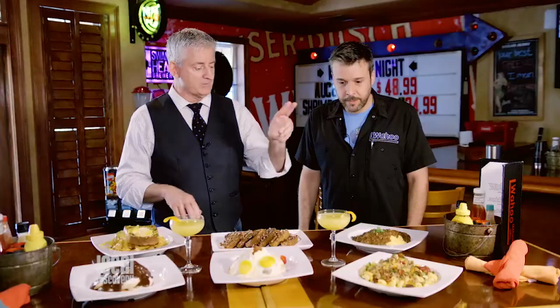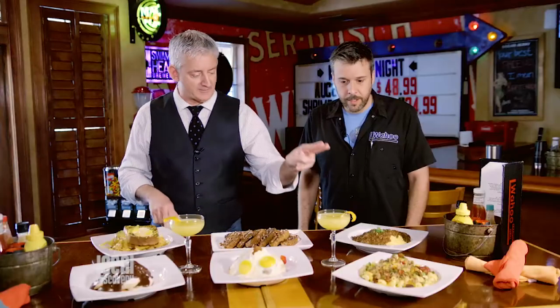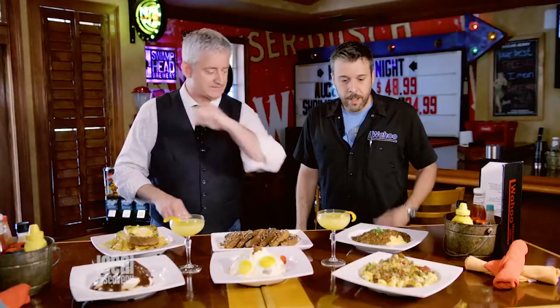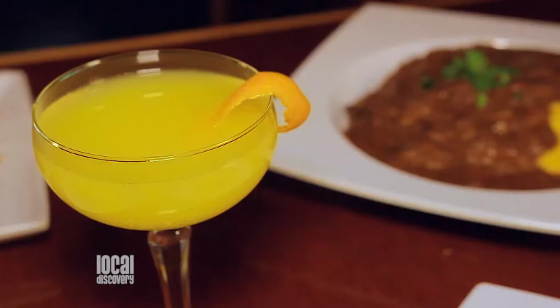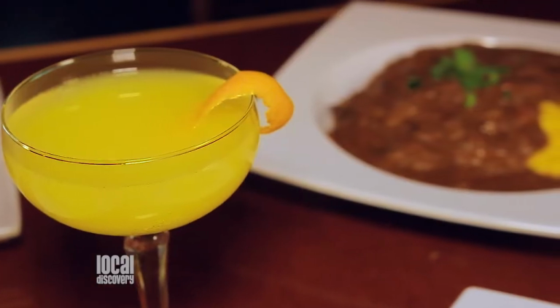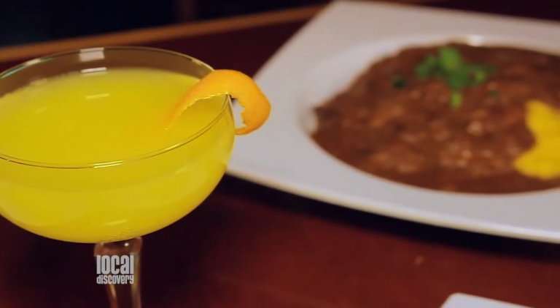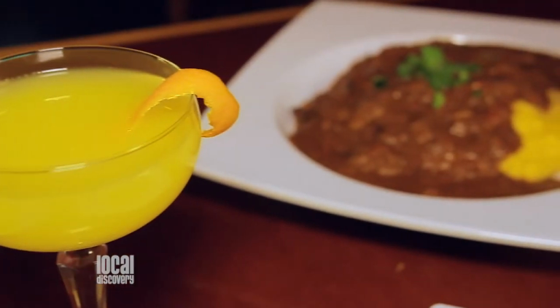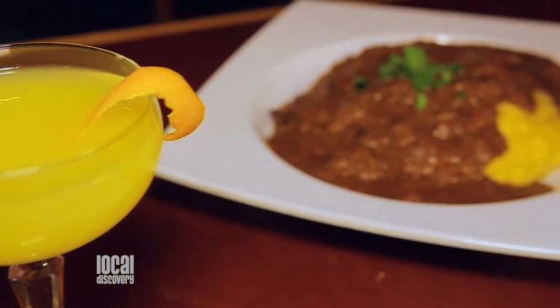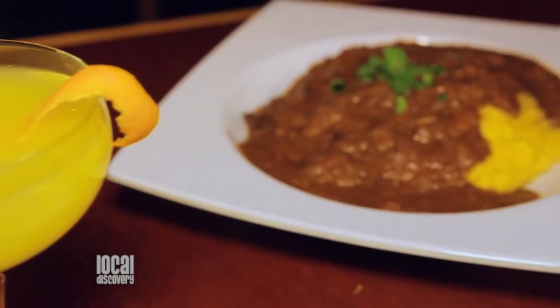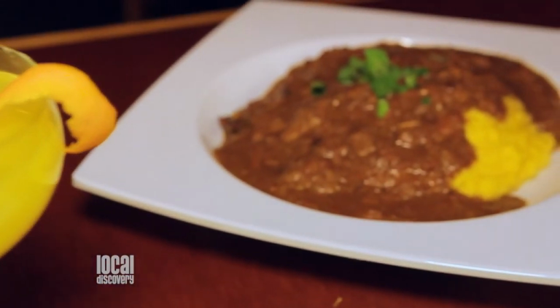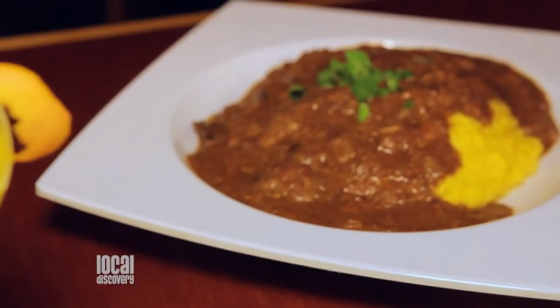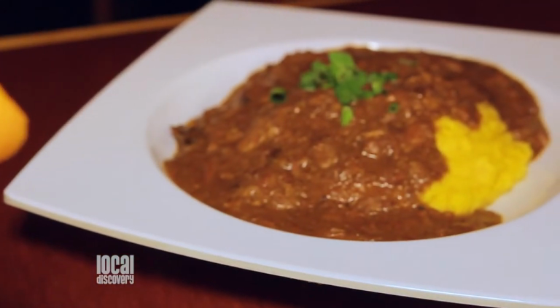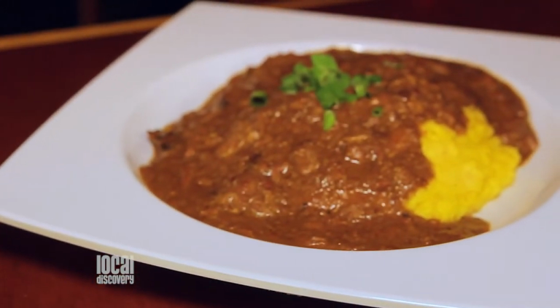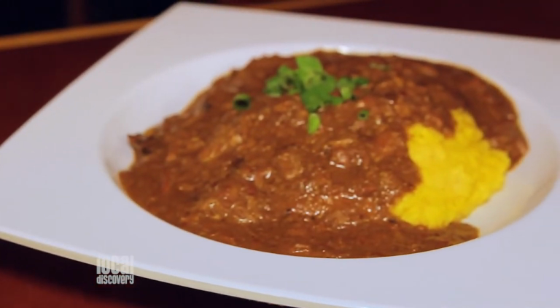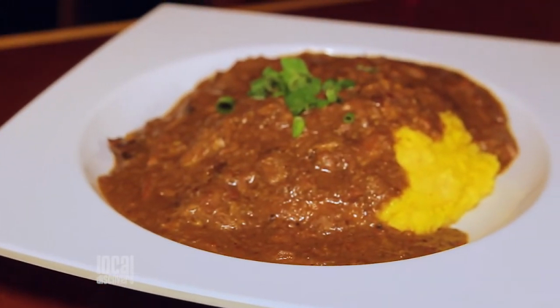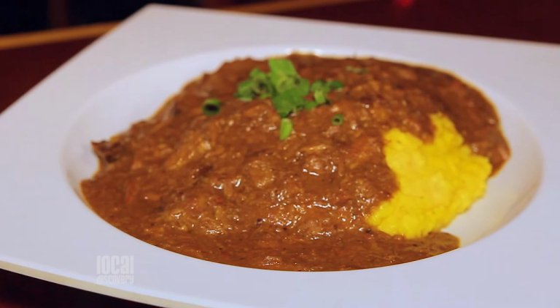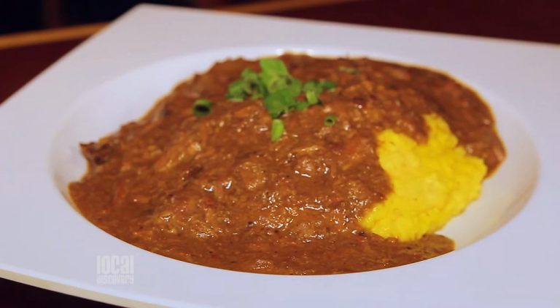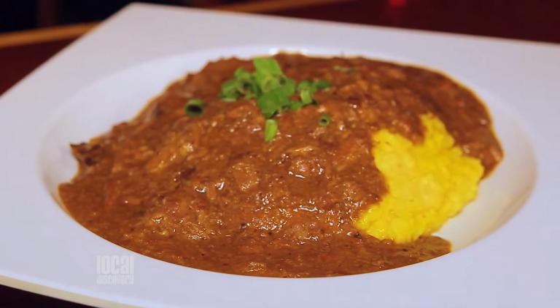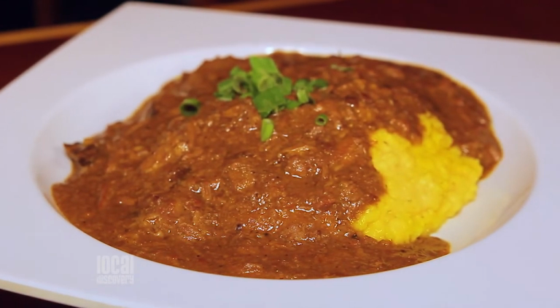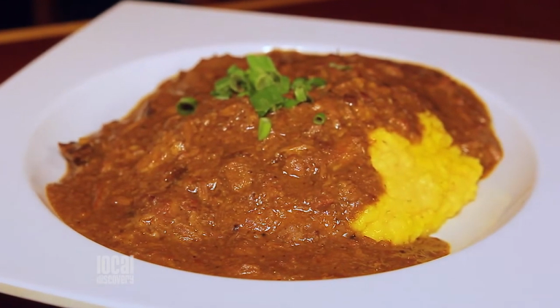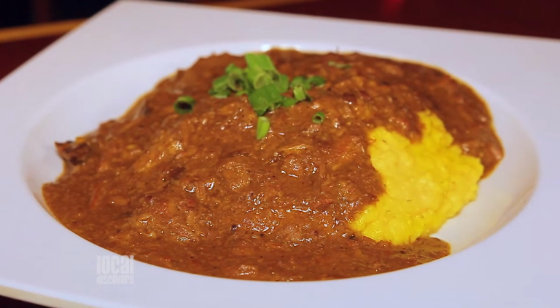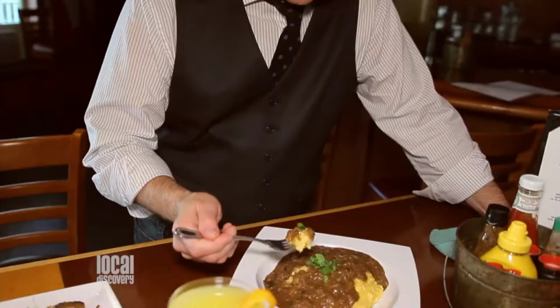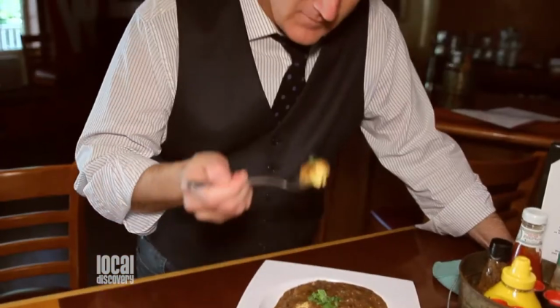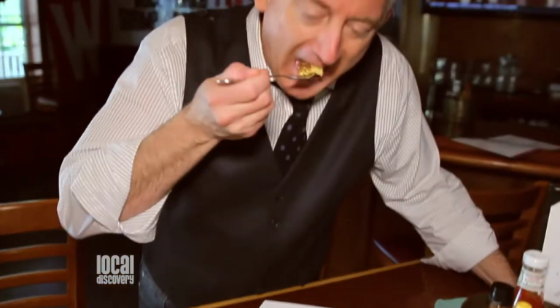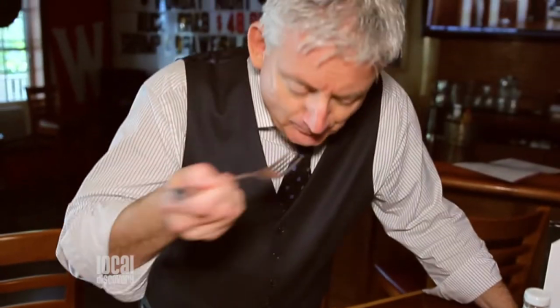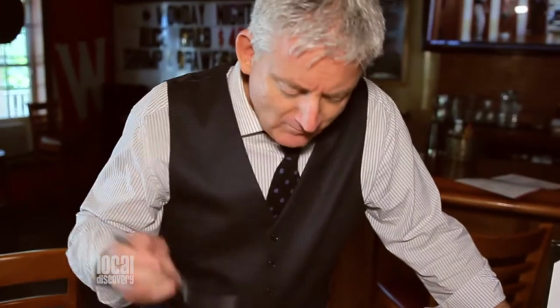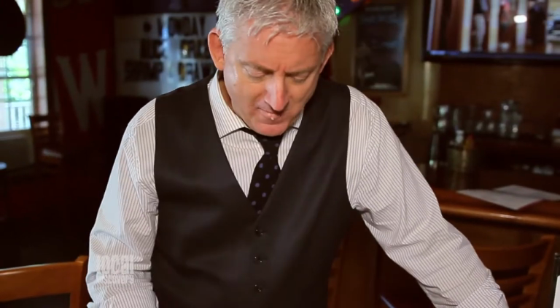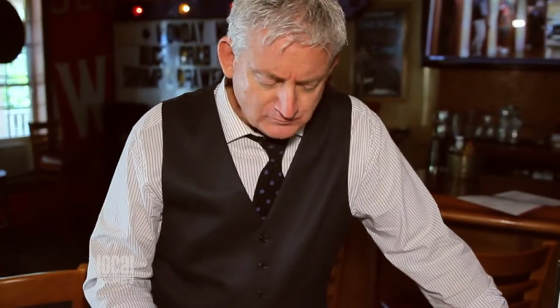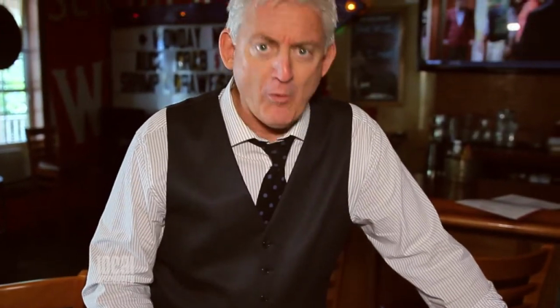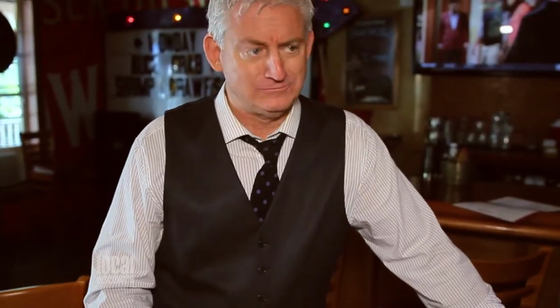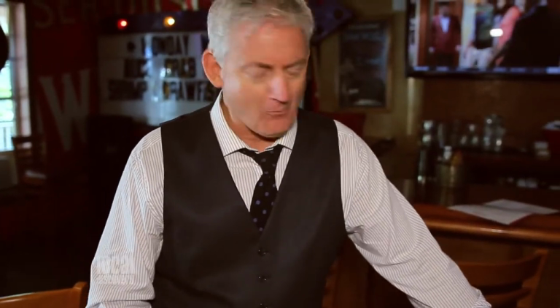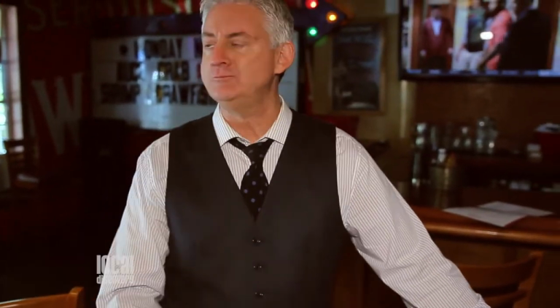What are we looking at right there? This is a Grit Groulon. If you're from the Gulf Coast — Mississippi, Alabama, Louisiana — you know this. This is some slow-roasted beef over grits. It's absolutely fantastic.